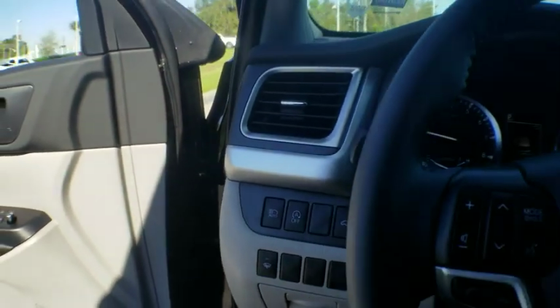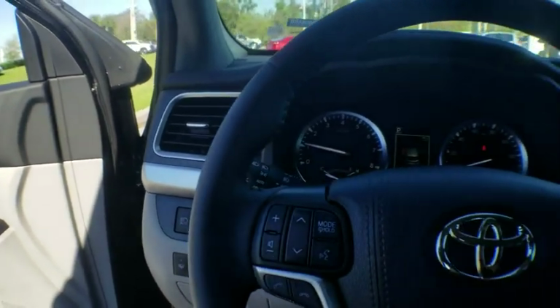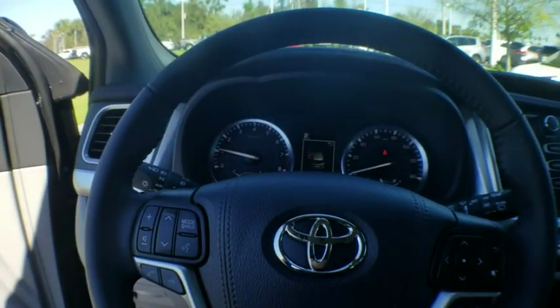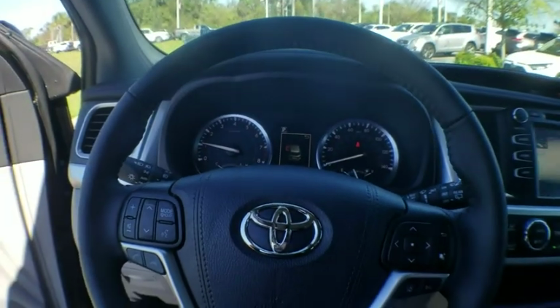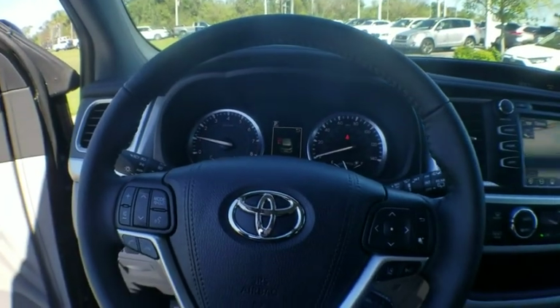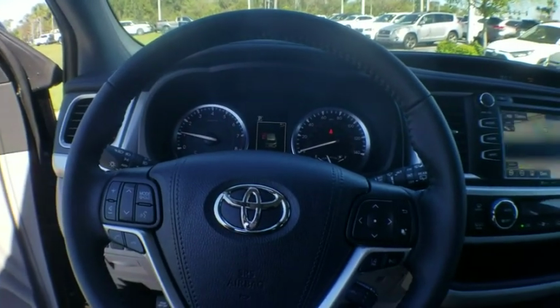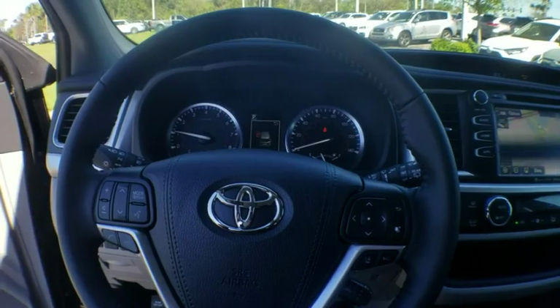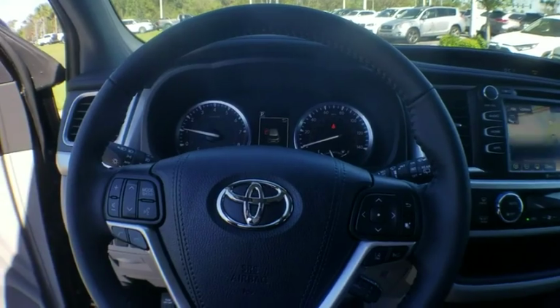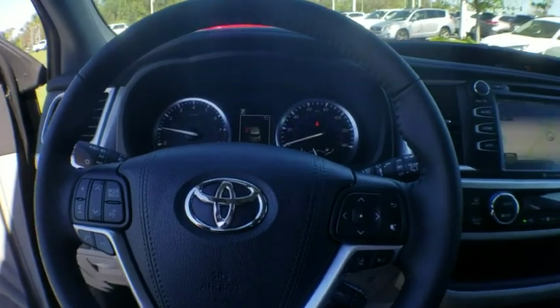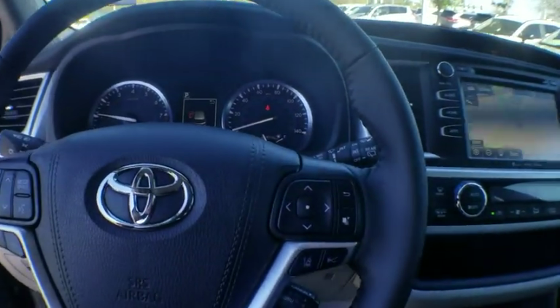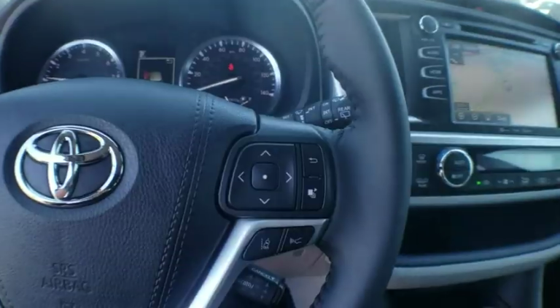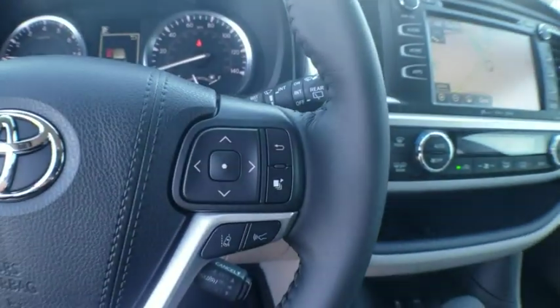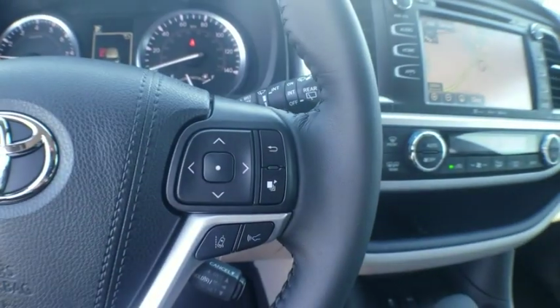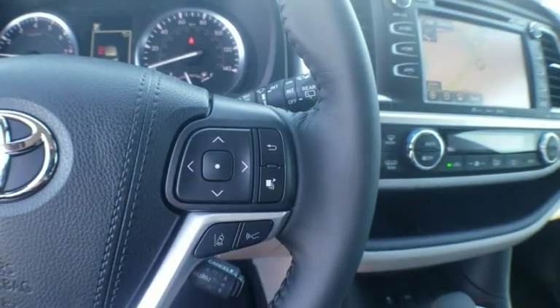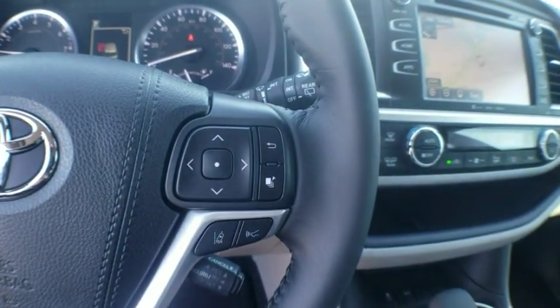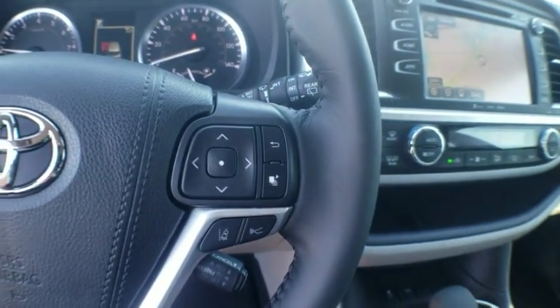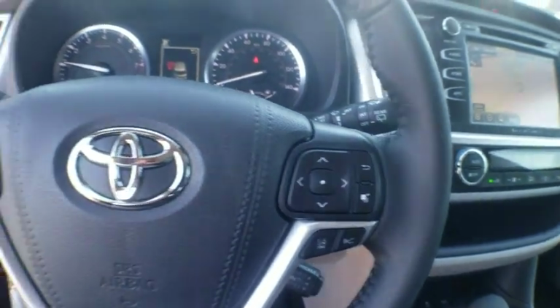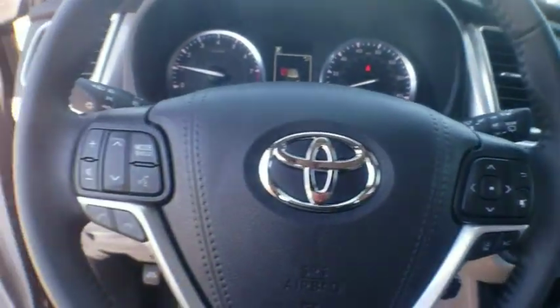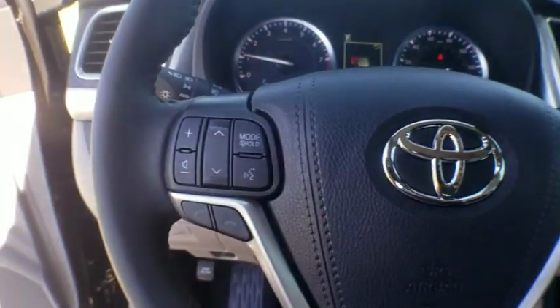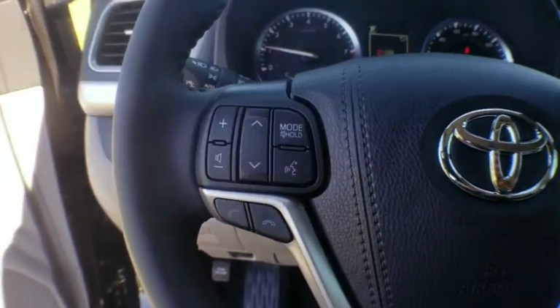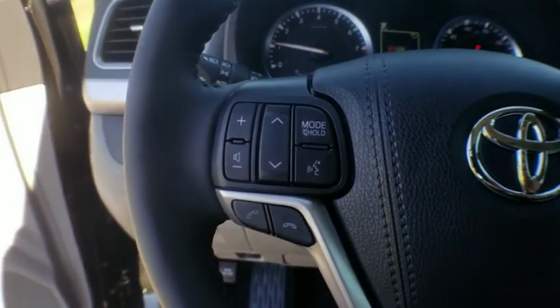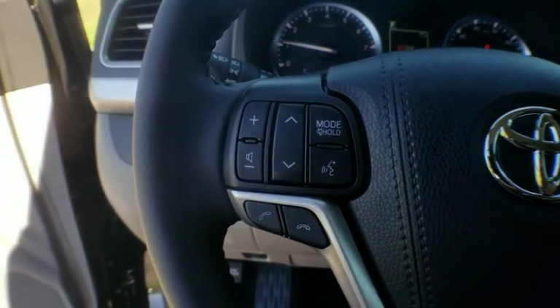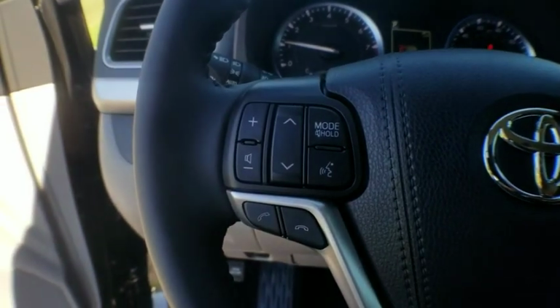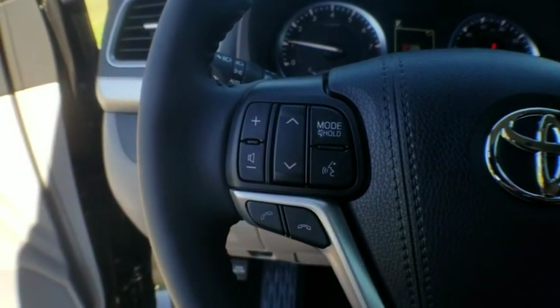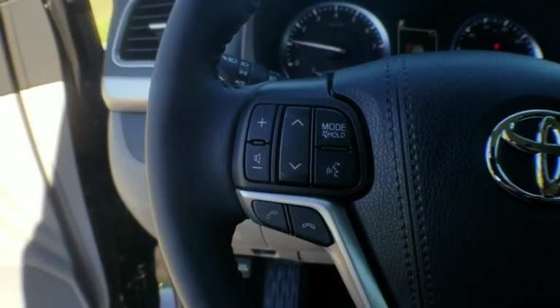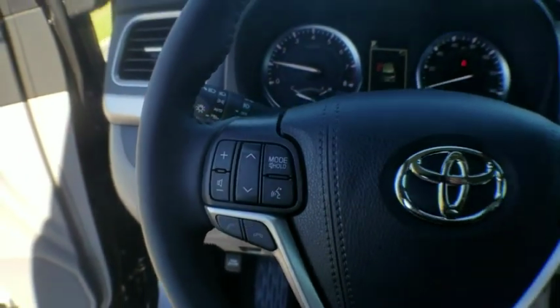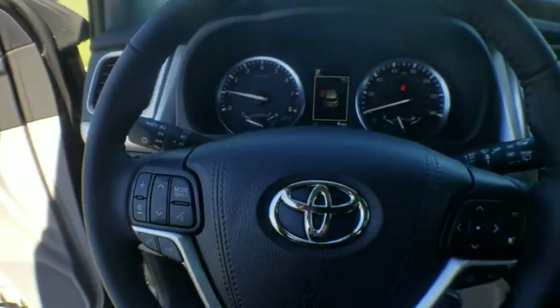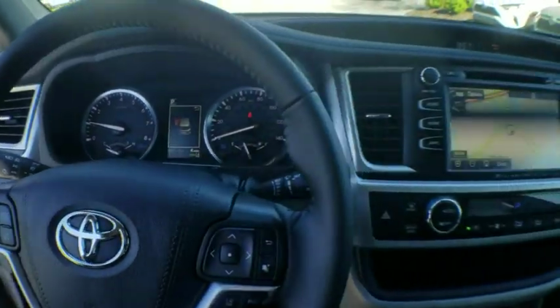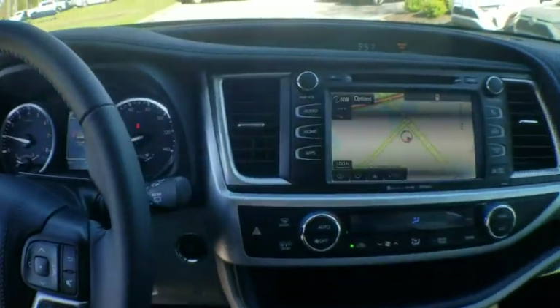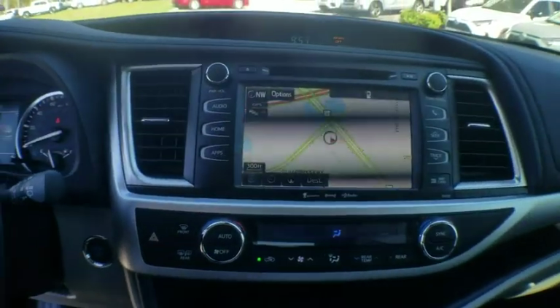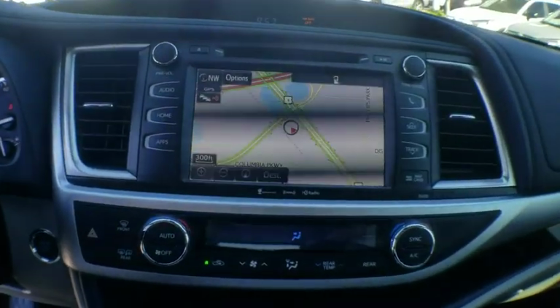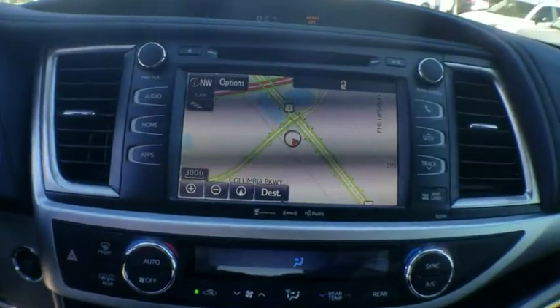Trip computer, electronic stability control, CD player, fog lights, heated front seats, security system, power windows, rear window defroster, panic alarm, overhead console, leather seats.